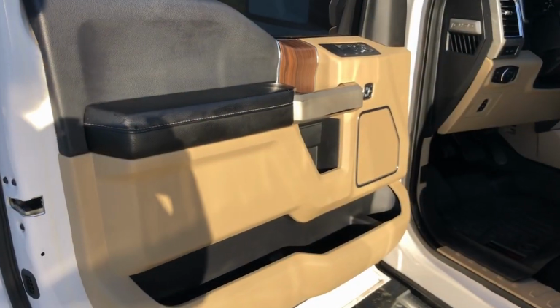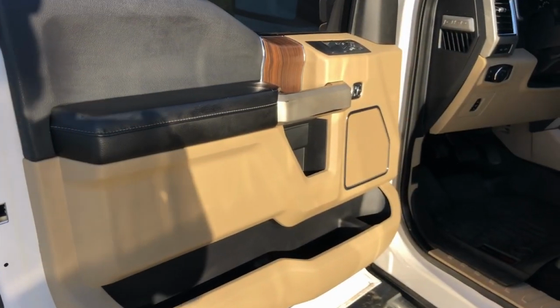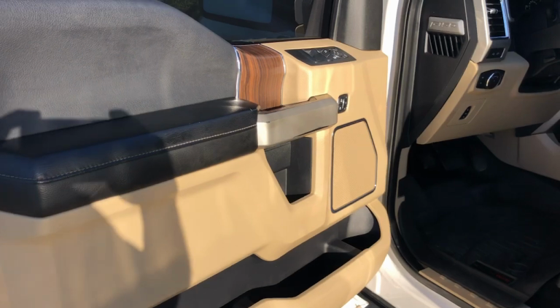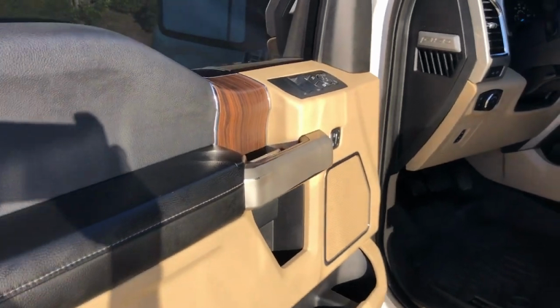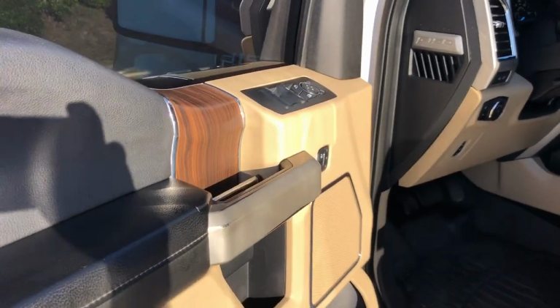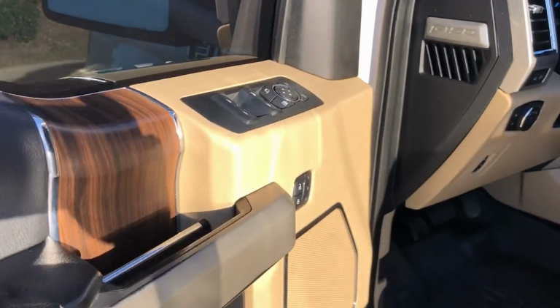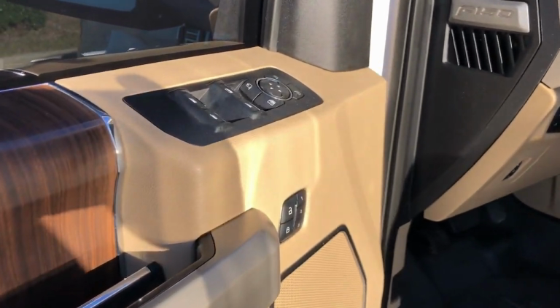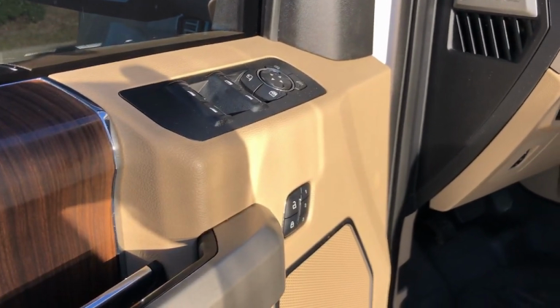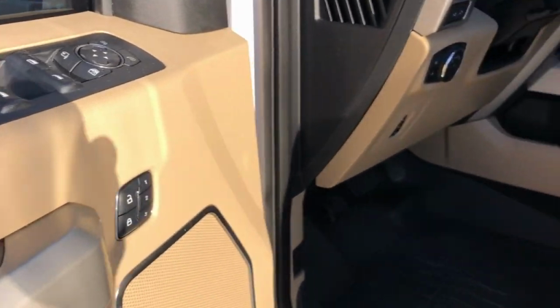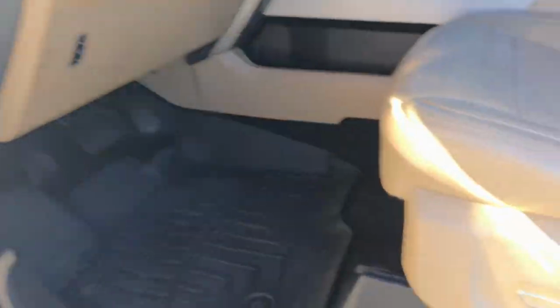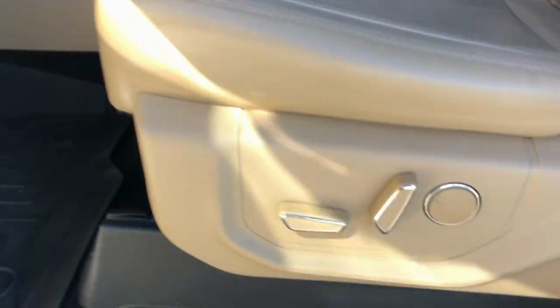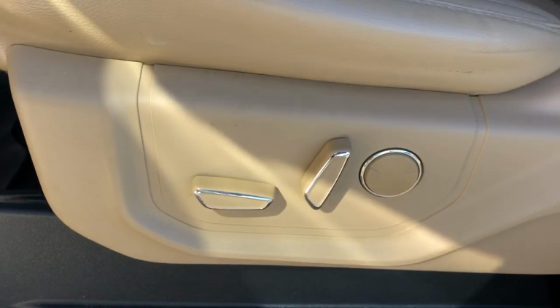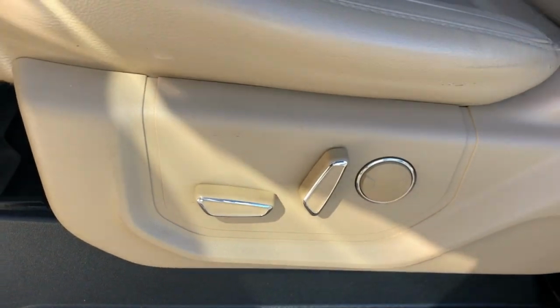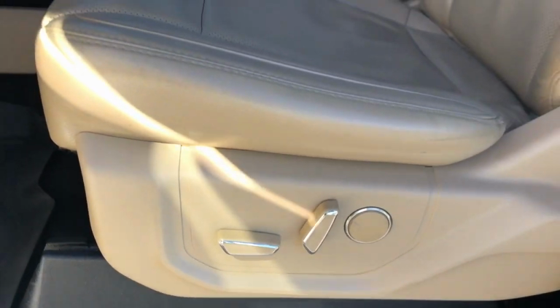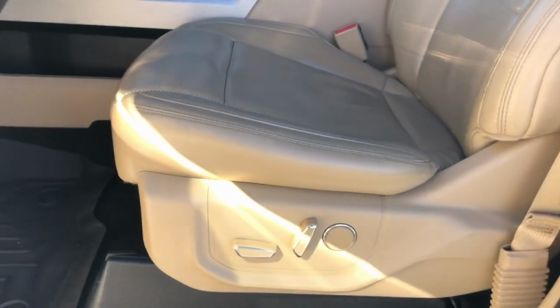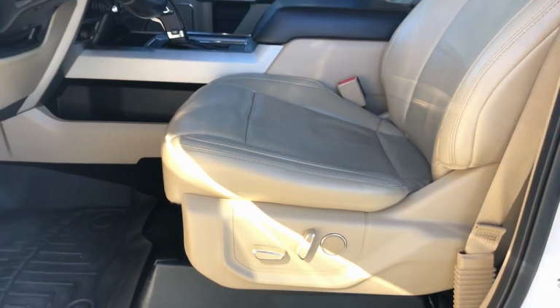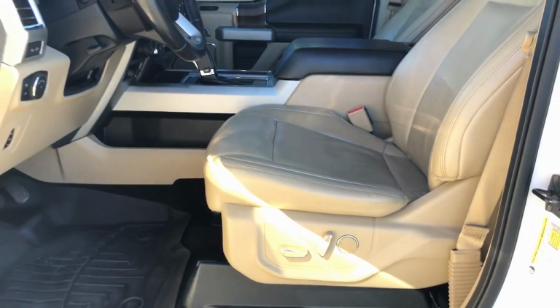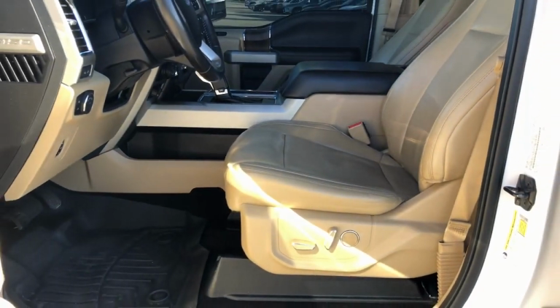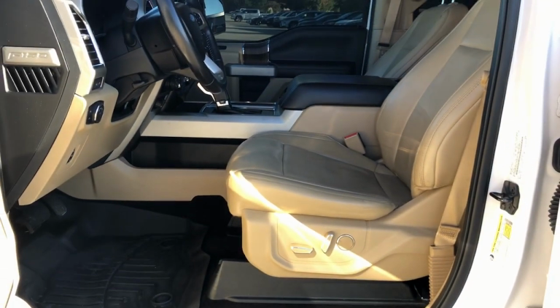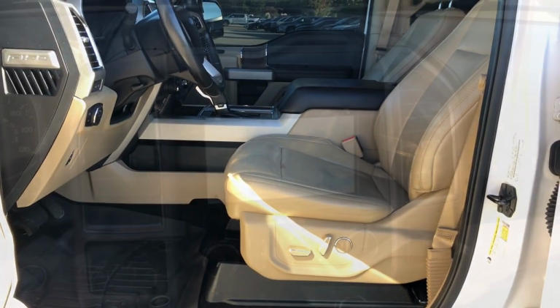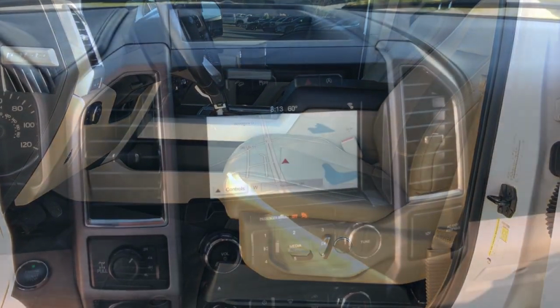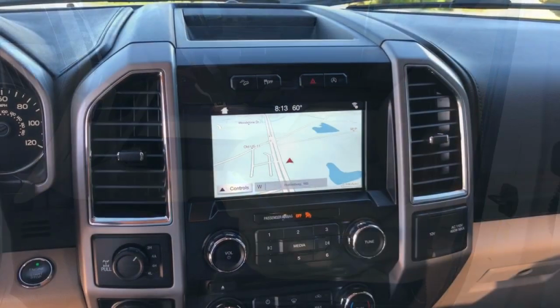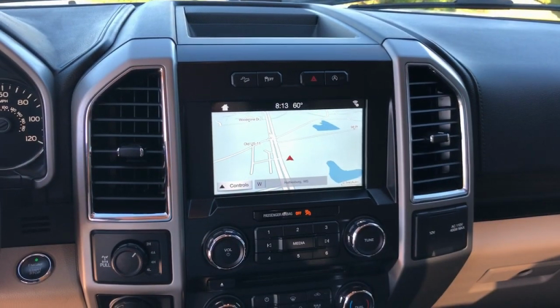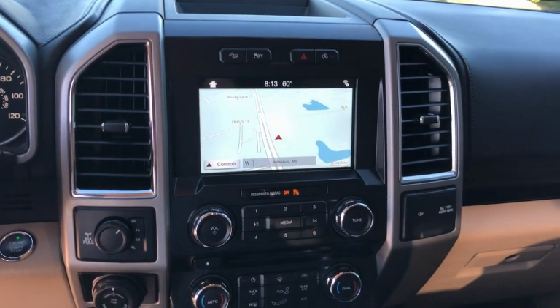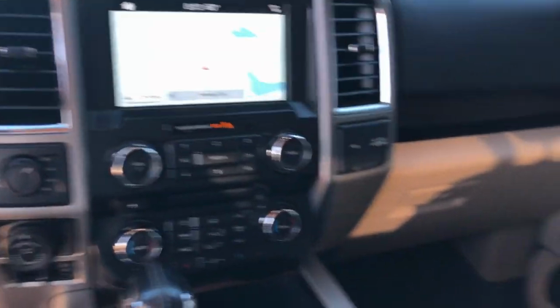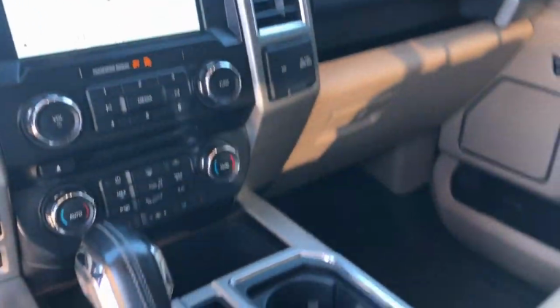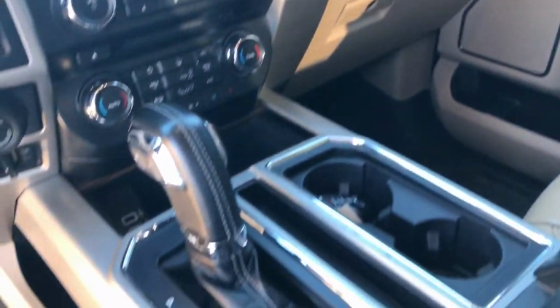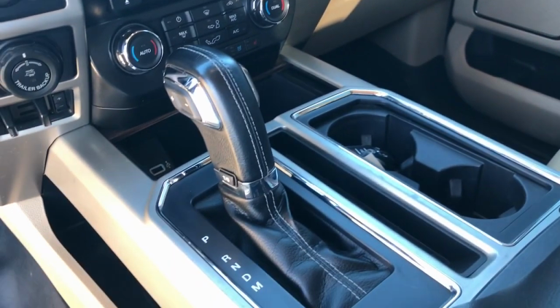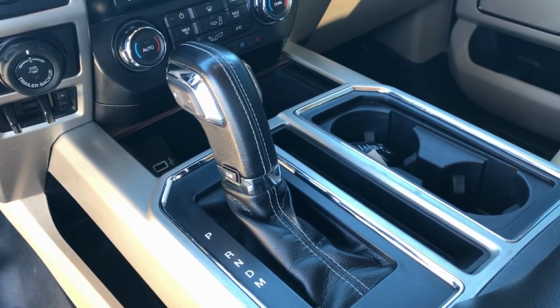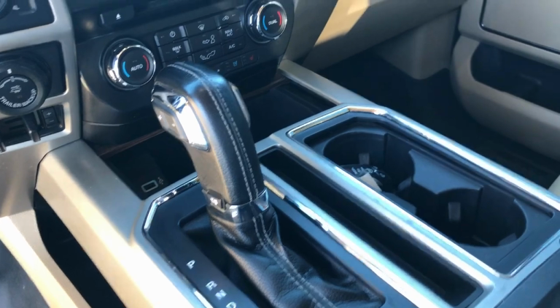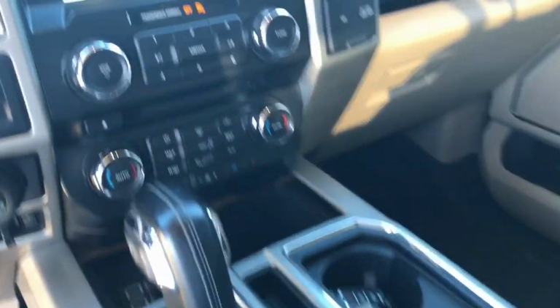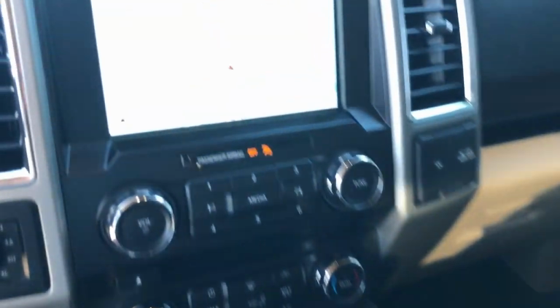The following are some of this vehicle's highlighted options: Moonroof, Navigation System, Keyless Entry, V6 Cylinder Engine, Heated Mirrors, Woodgrain Interior Trim, Keyless Start, Cooled Front Seat, Power Passenger Seat, and Satellite Radio.